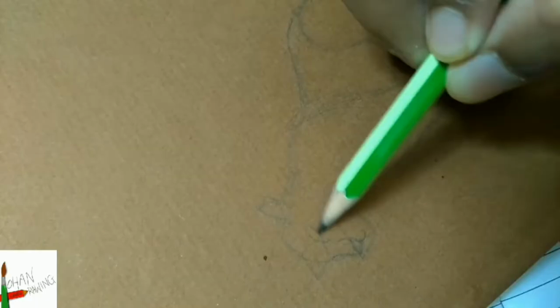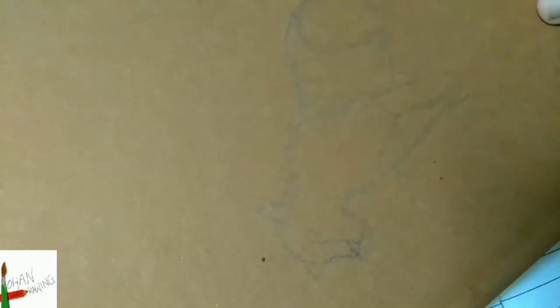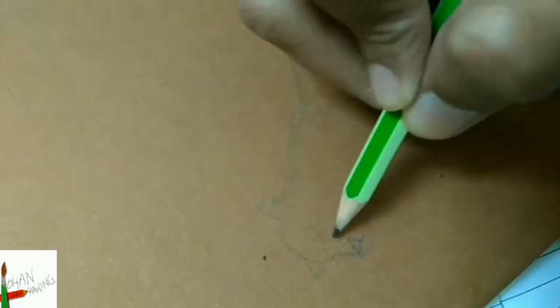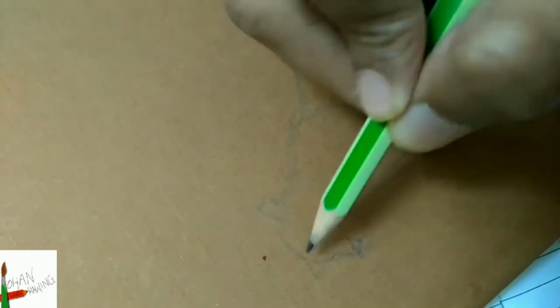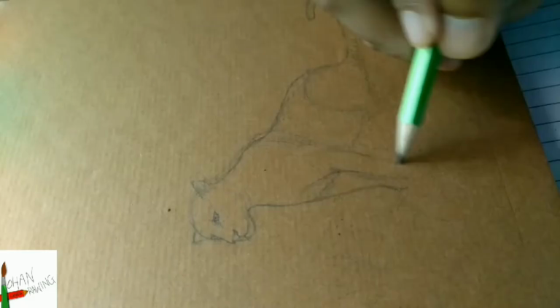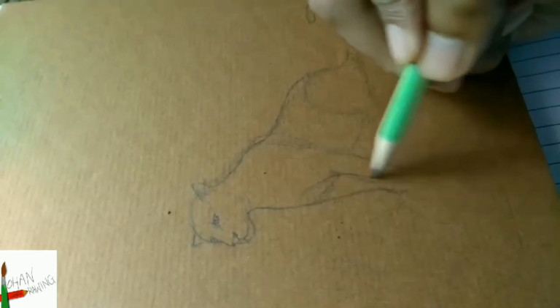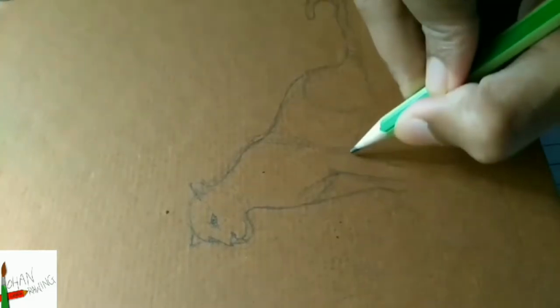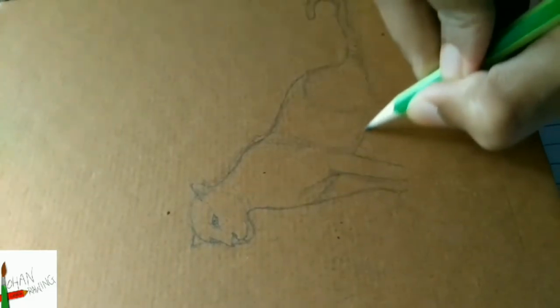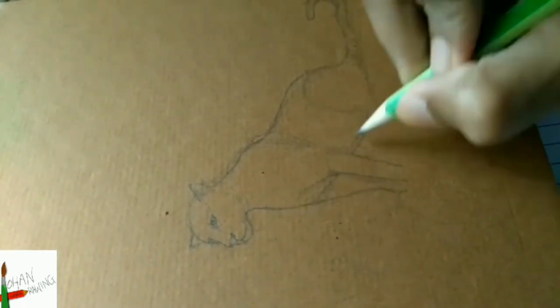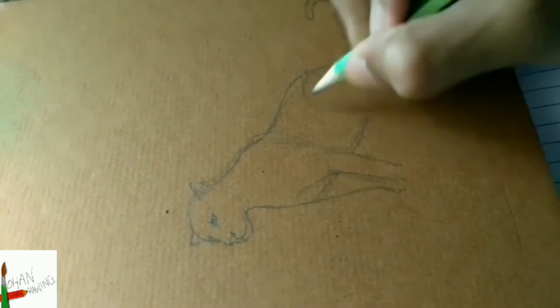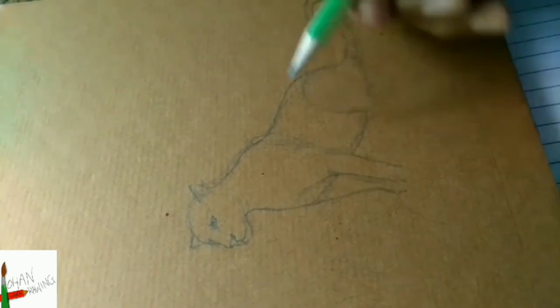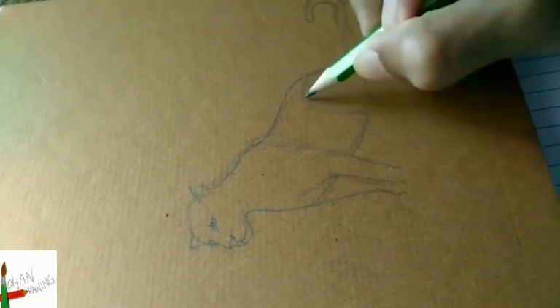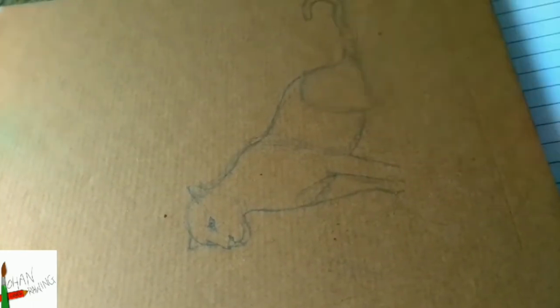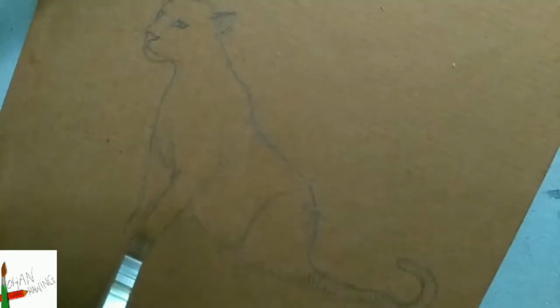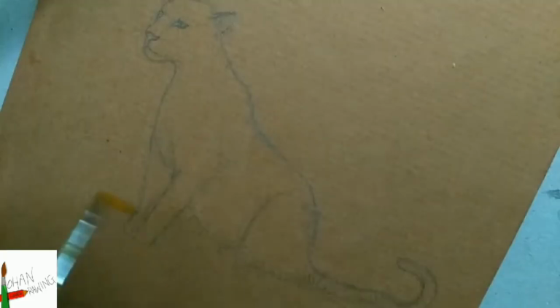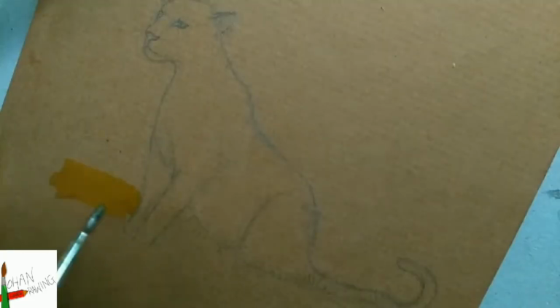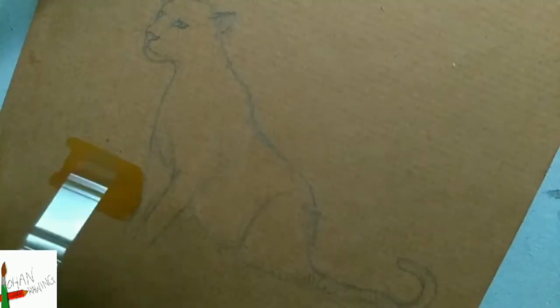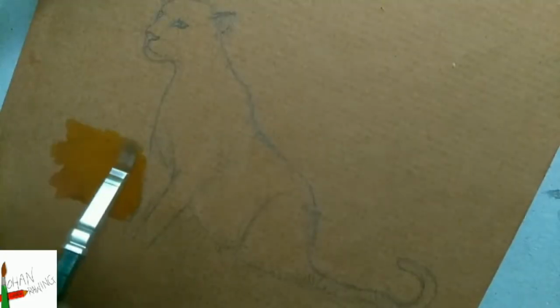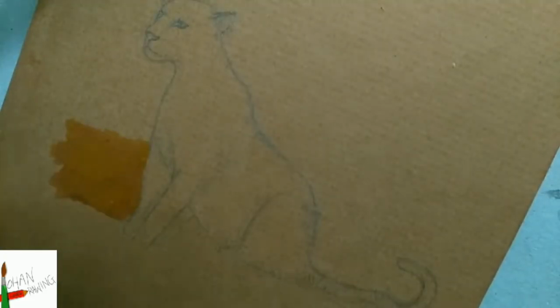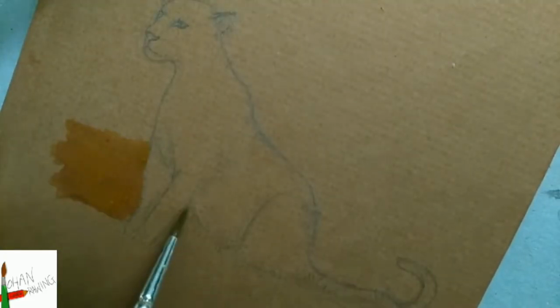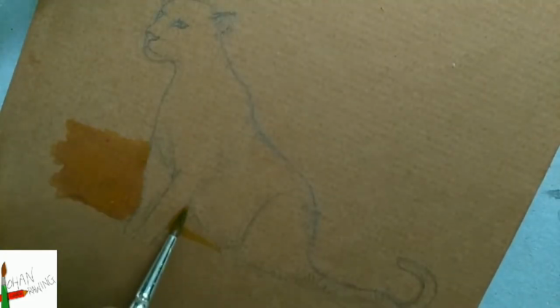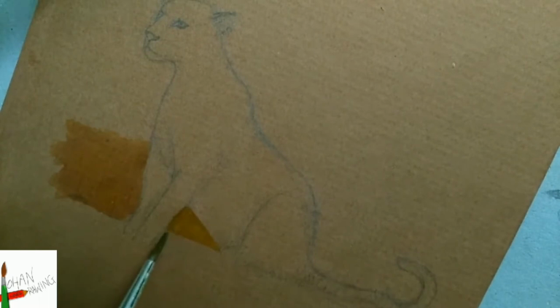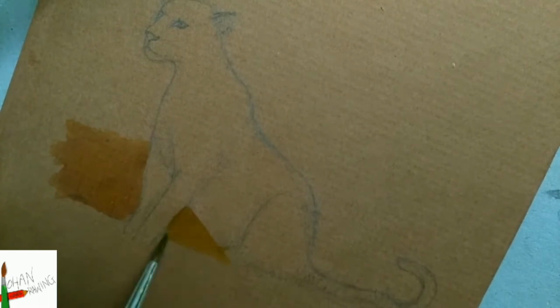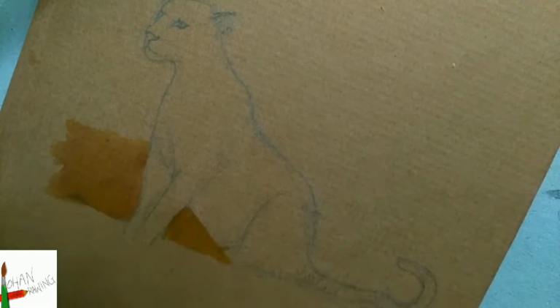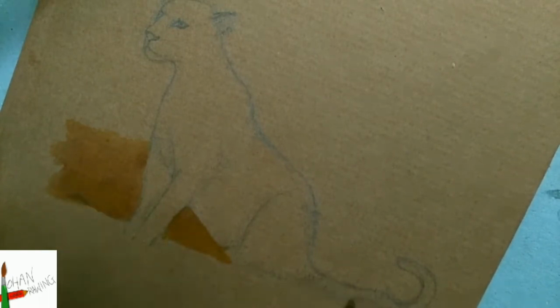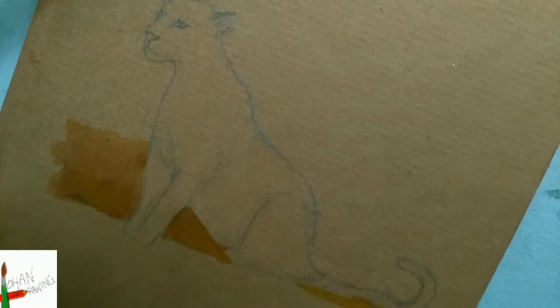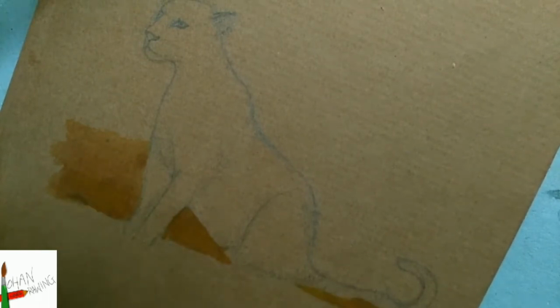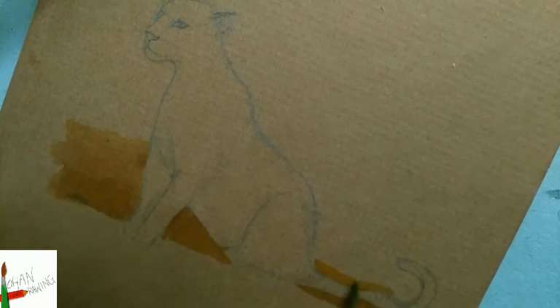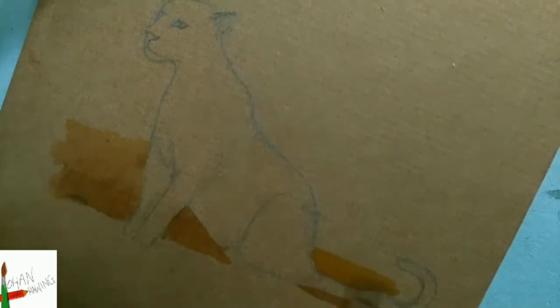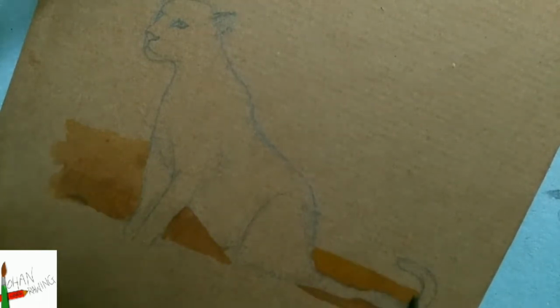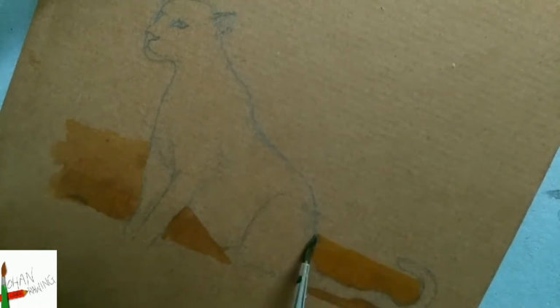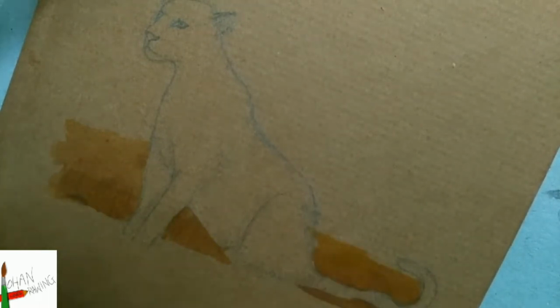In today's video, I'm drawing a leopard on the cover of a dial. I made a basic drawing and the spots will be added during the painting. Now I'm starting with the background.